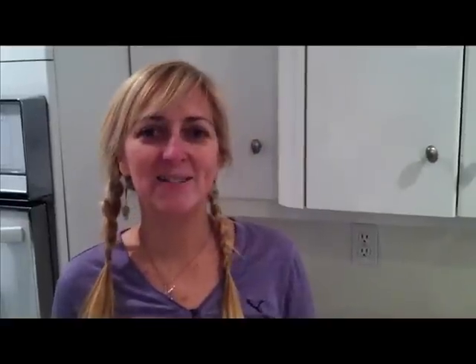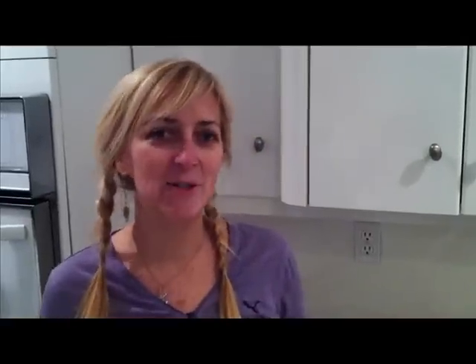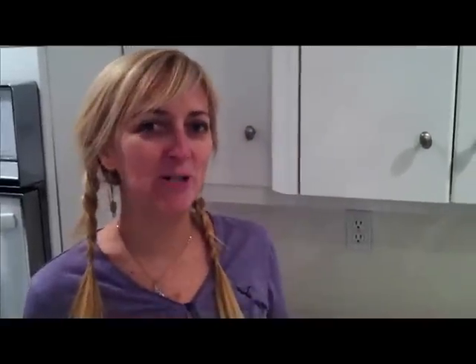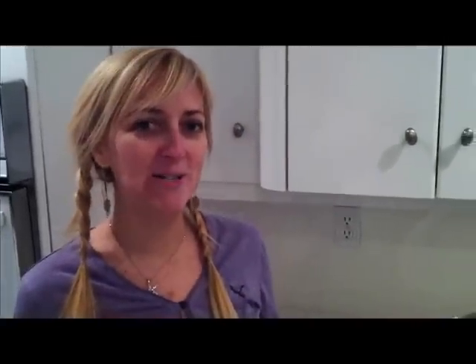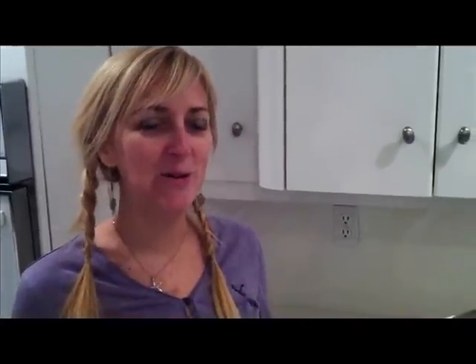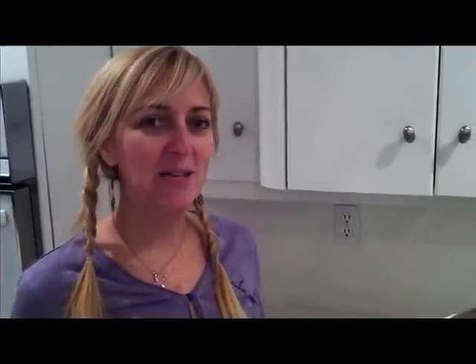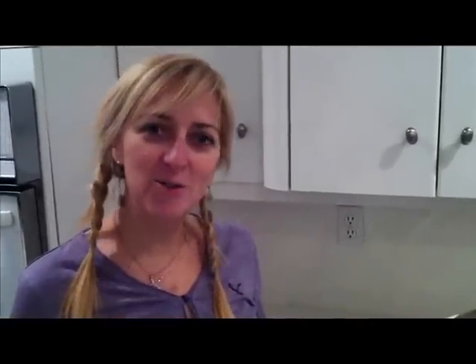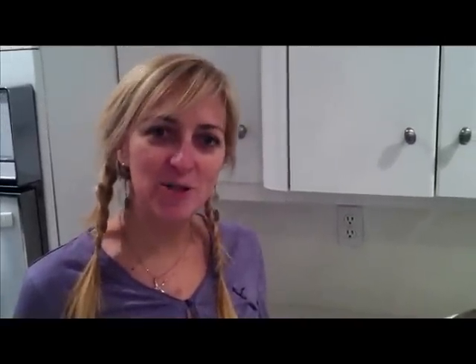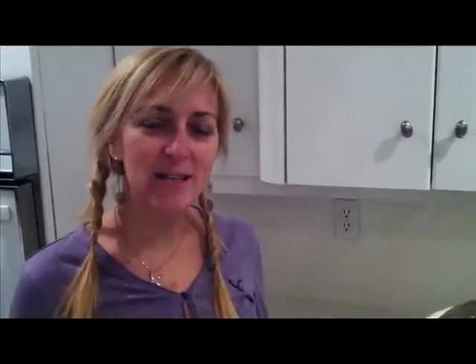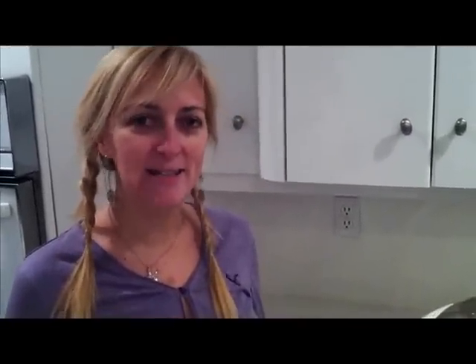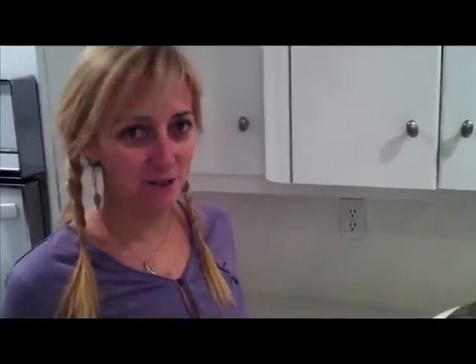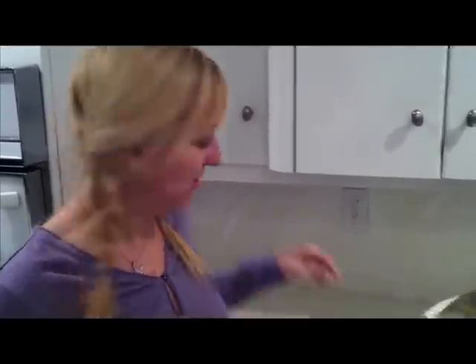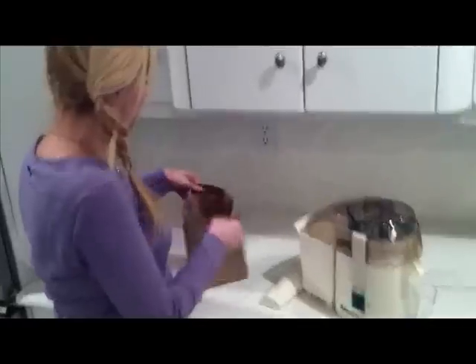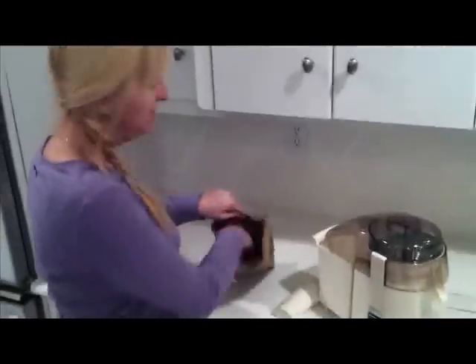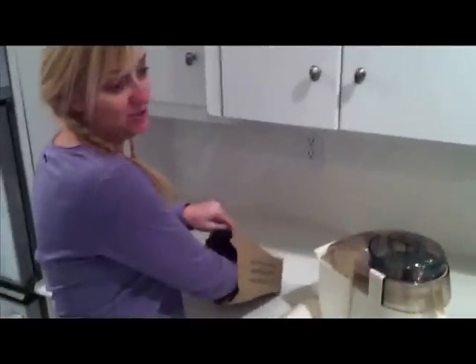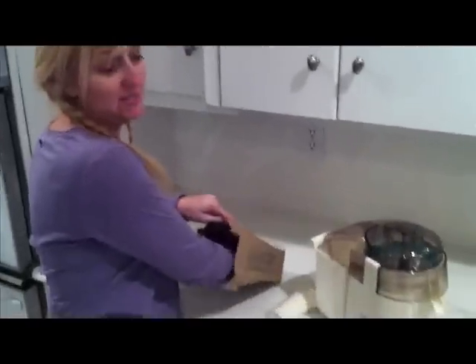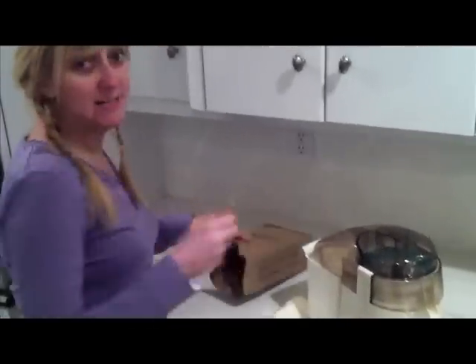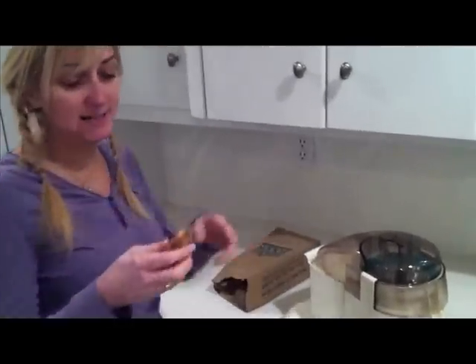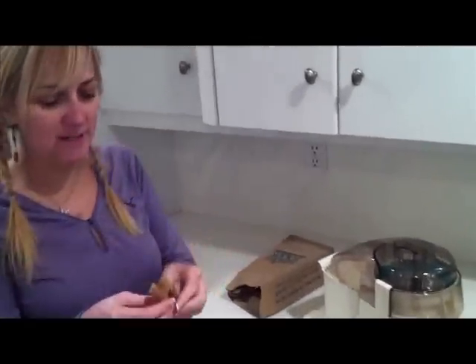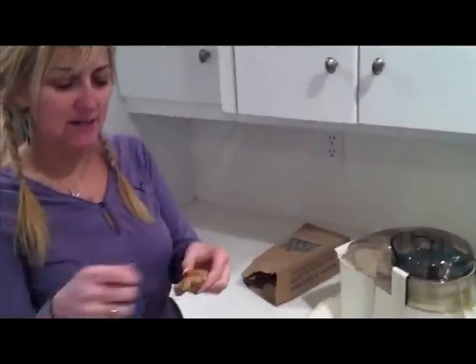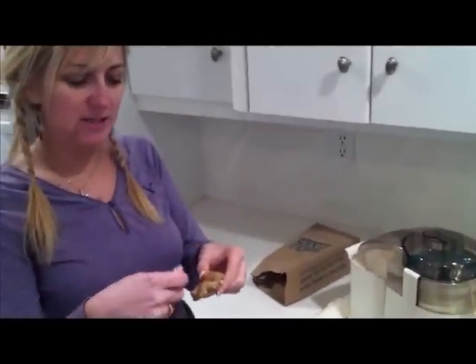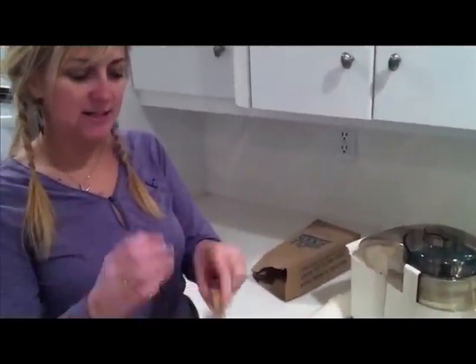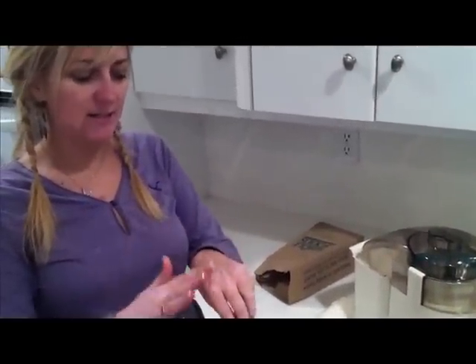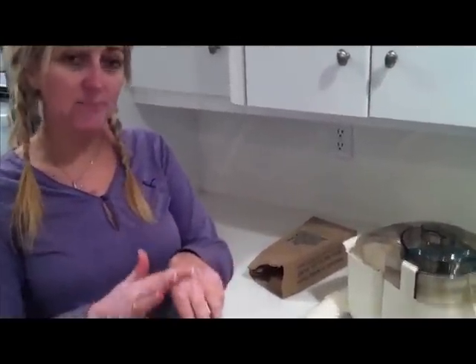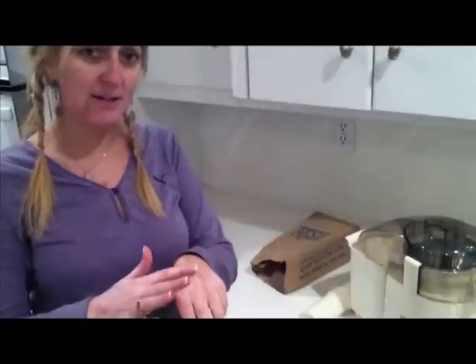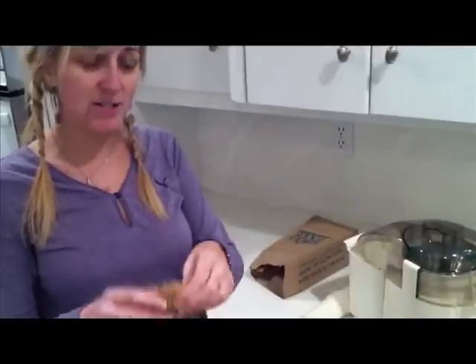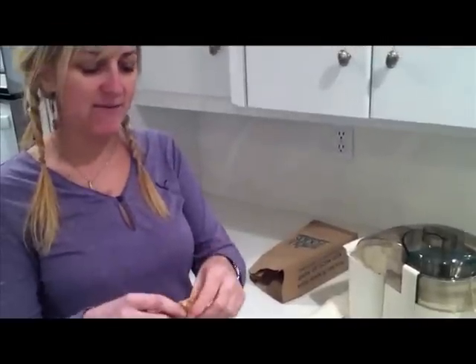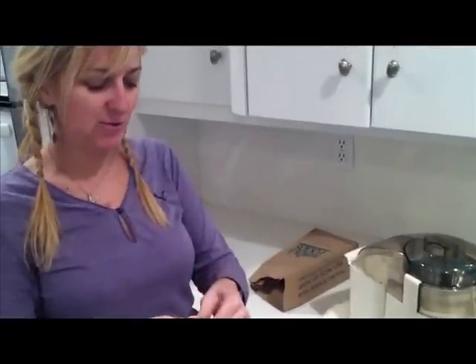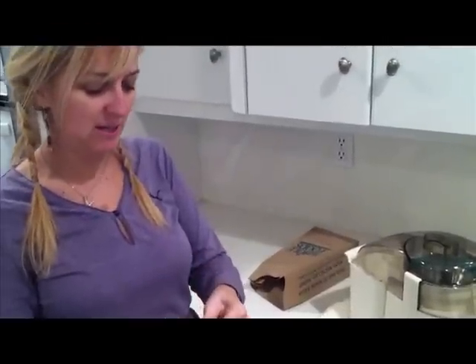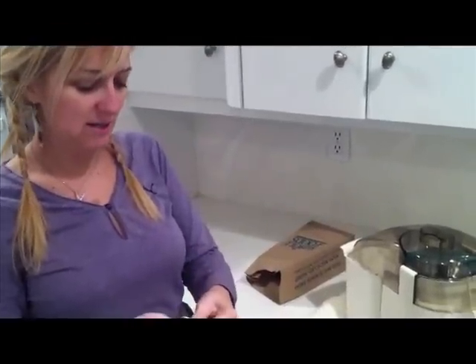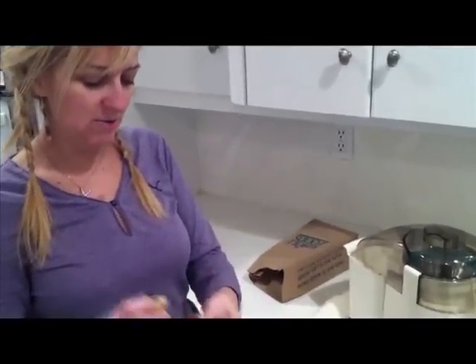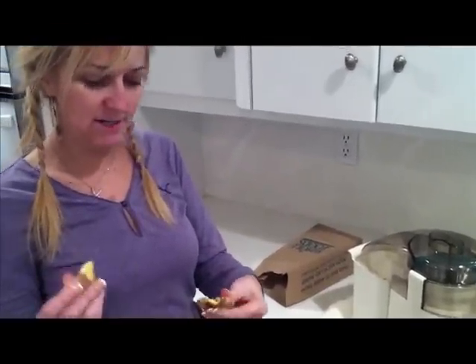Alright, so now we're home and we're going to go ahead and do the ginger root juice inside the juicer. Another thing you can do is take thin slices of it and then apply that to your skin, but I find juicing it to be a whole lot easier.